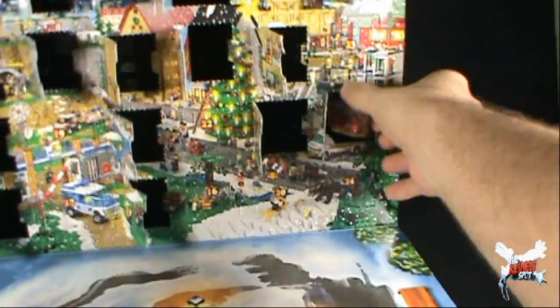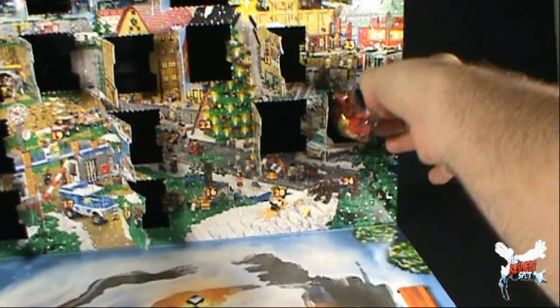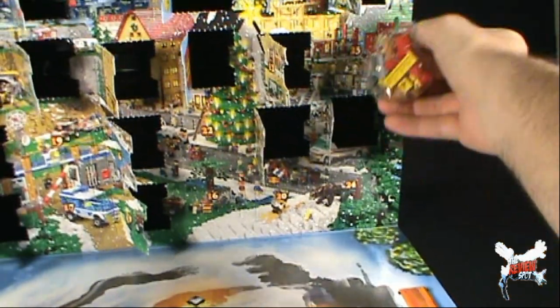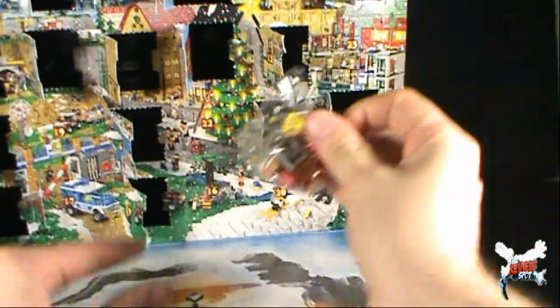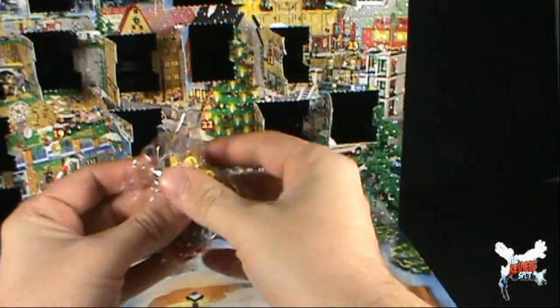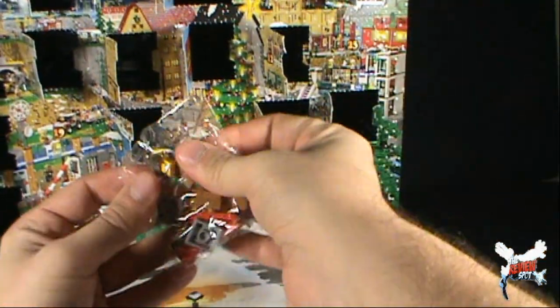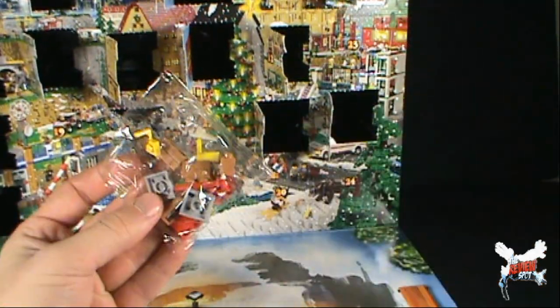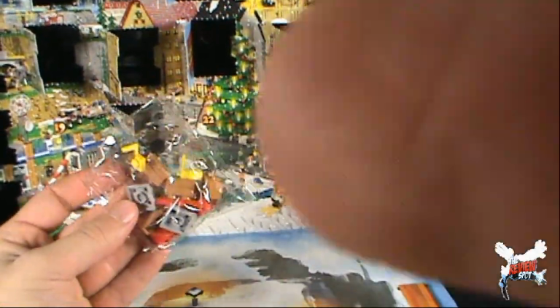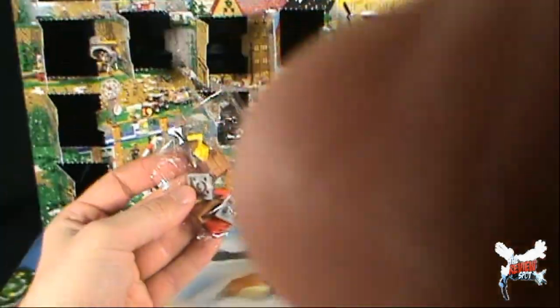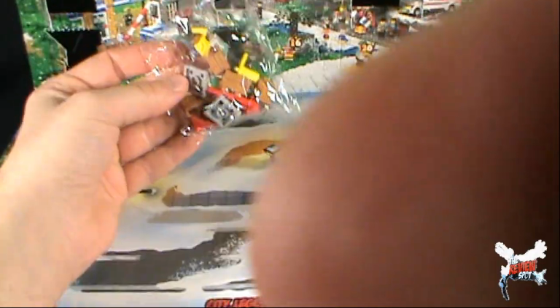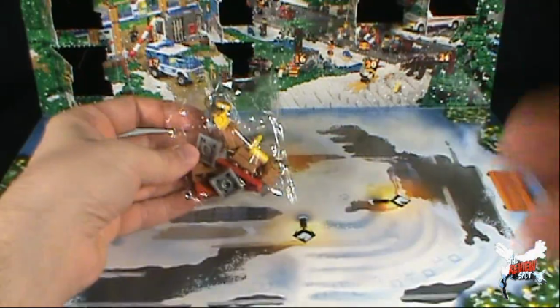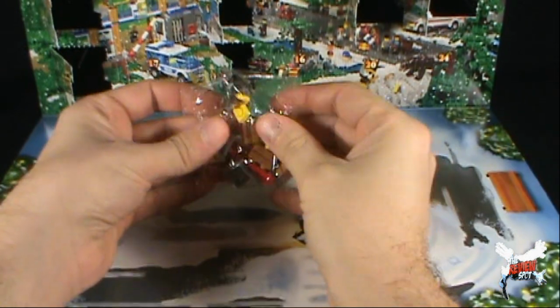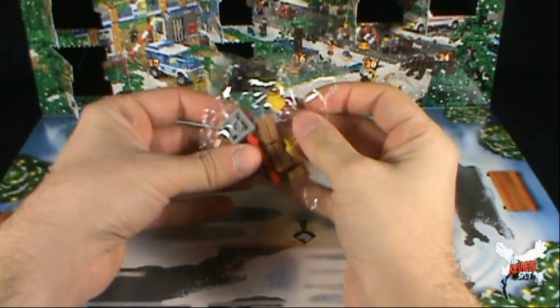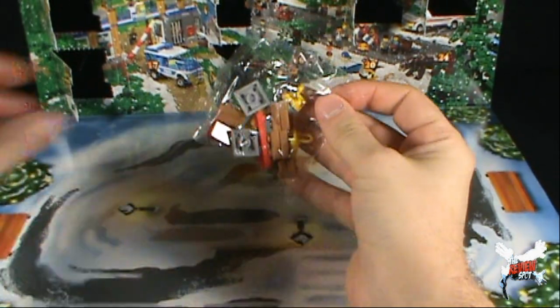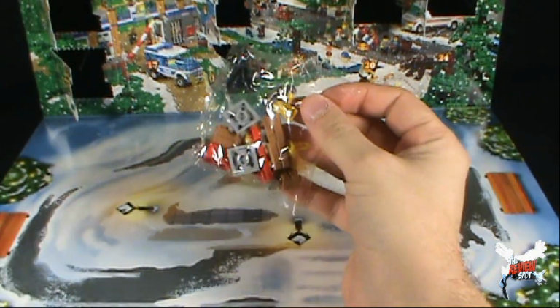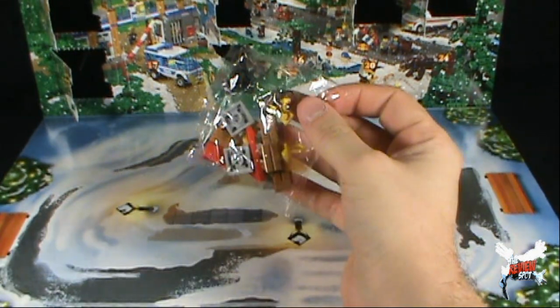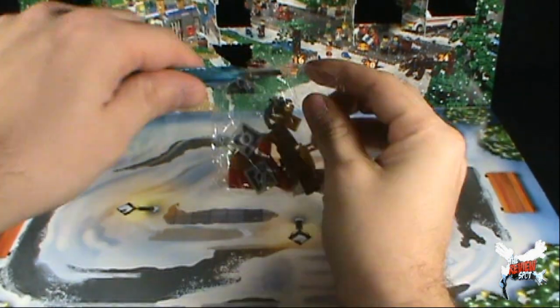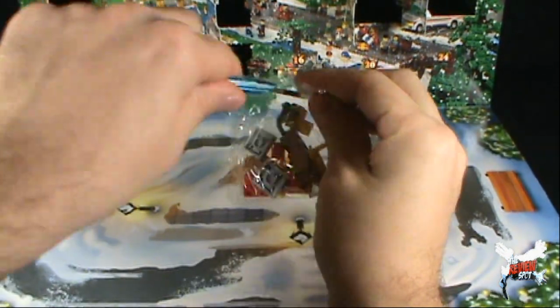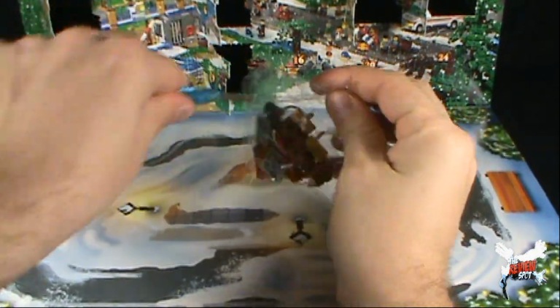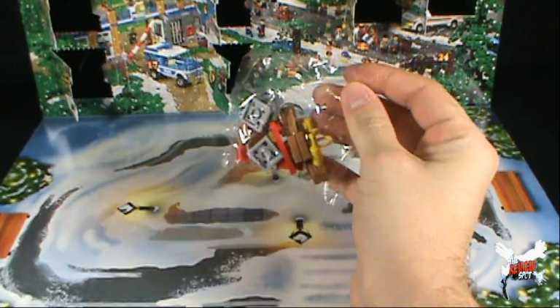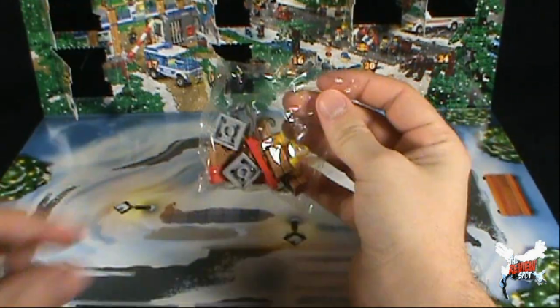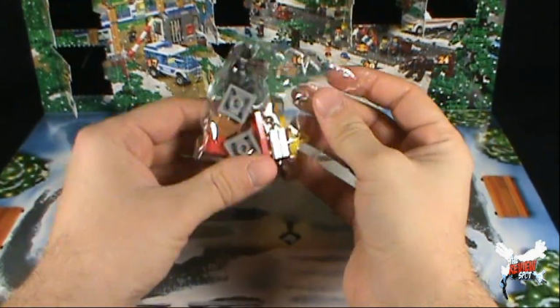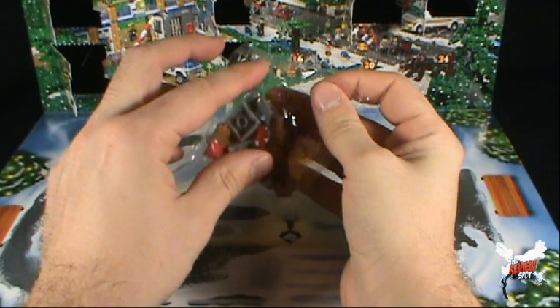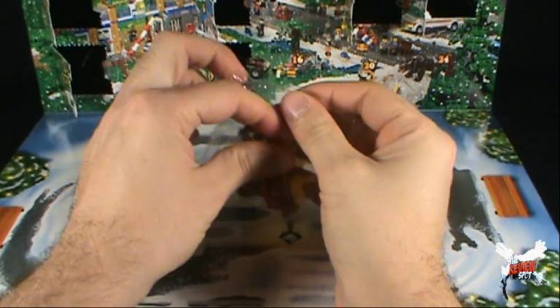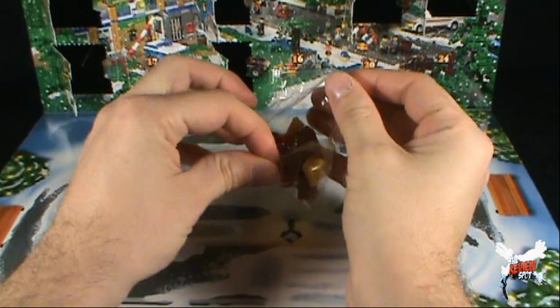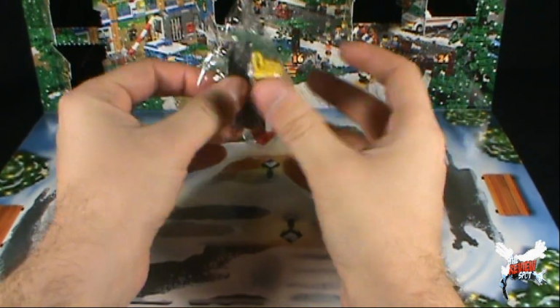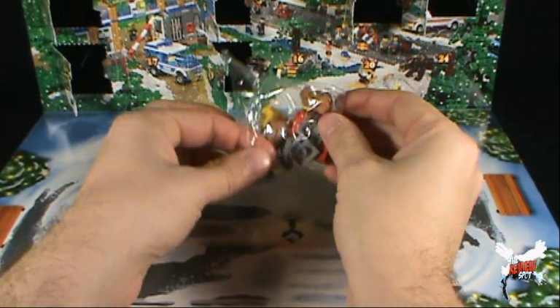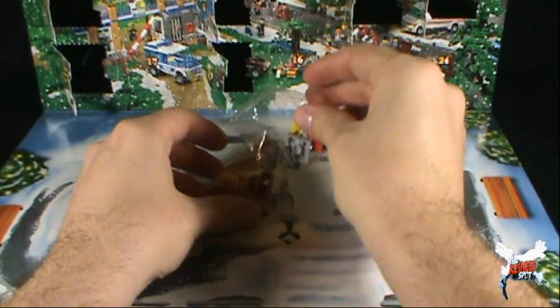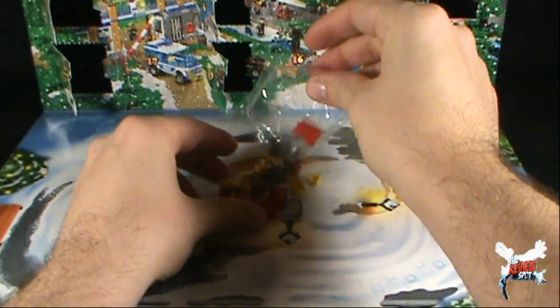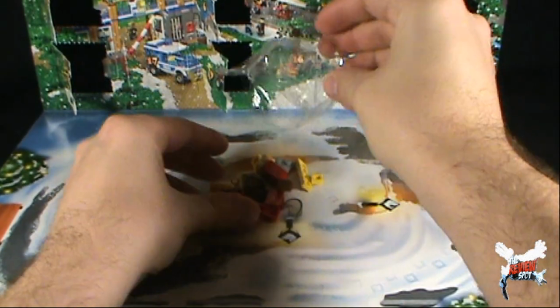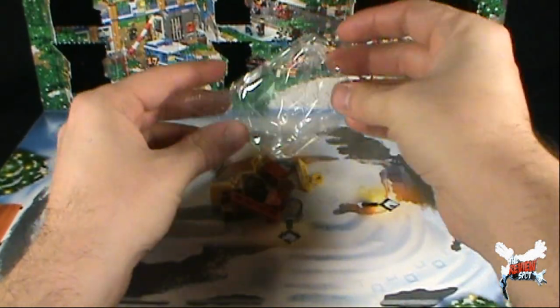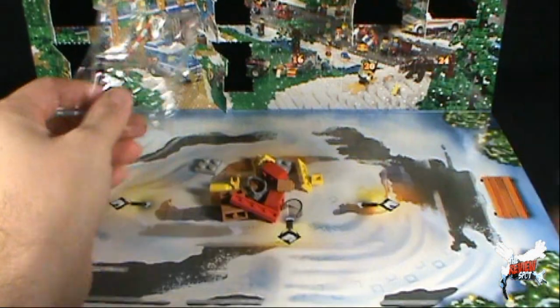We're filling the sets with ridiculous similar build pieces. Because really, you could have easily built one rack and then just given us accessories for the rack later.